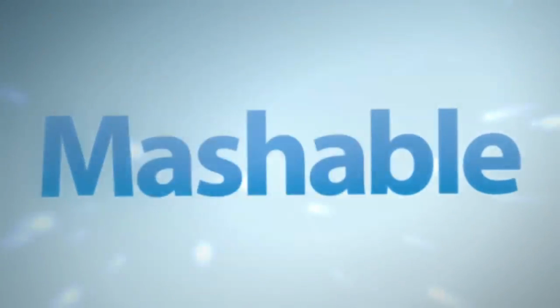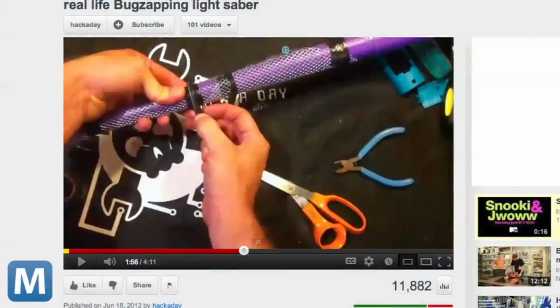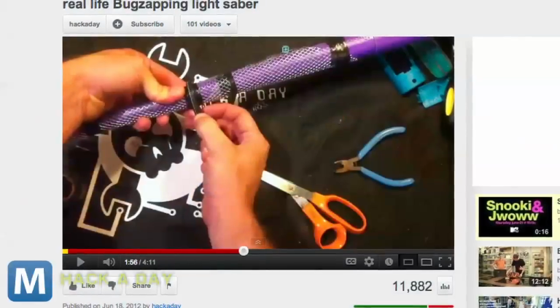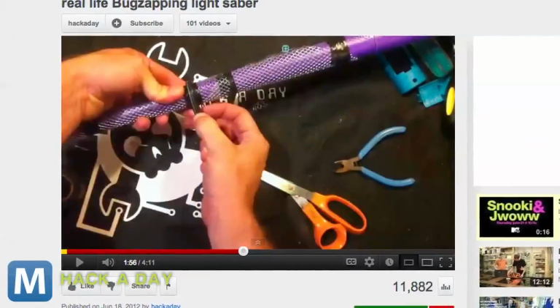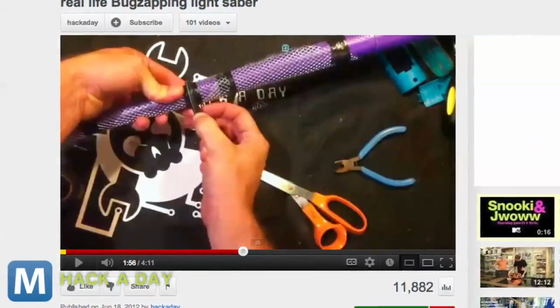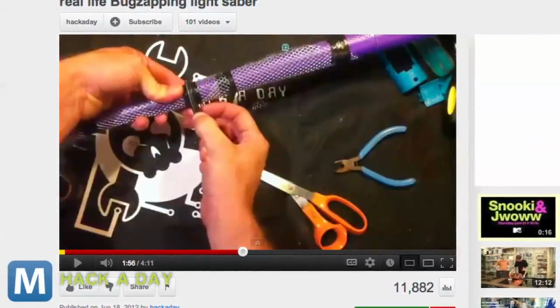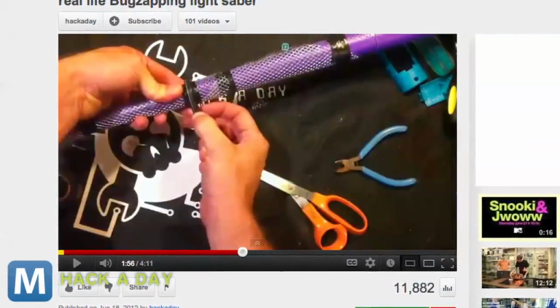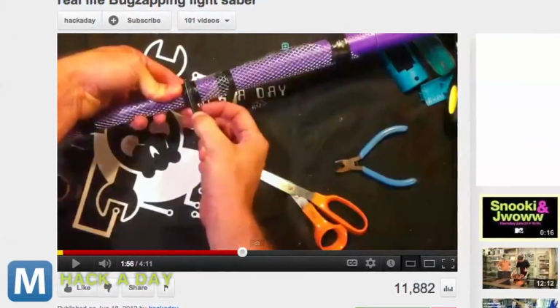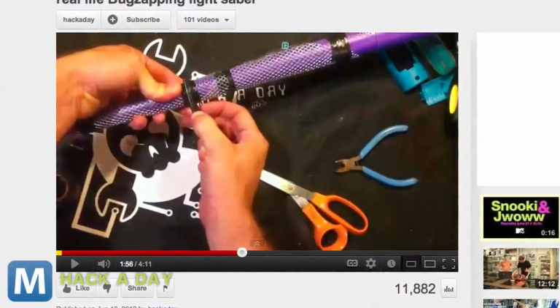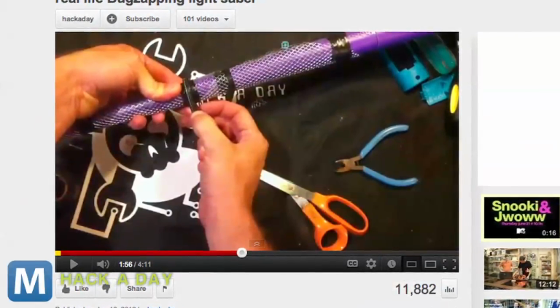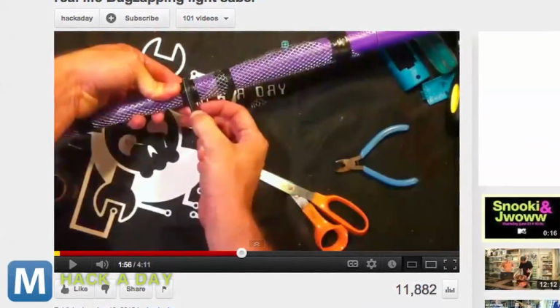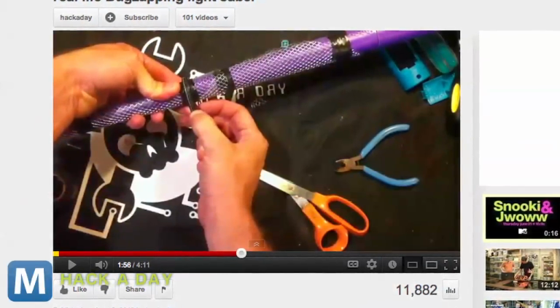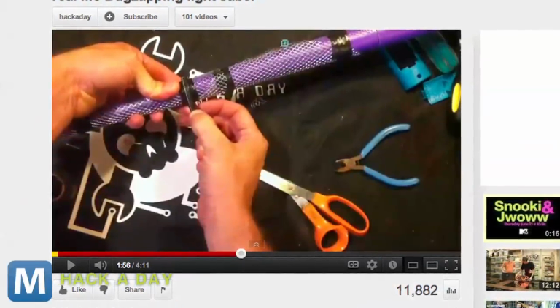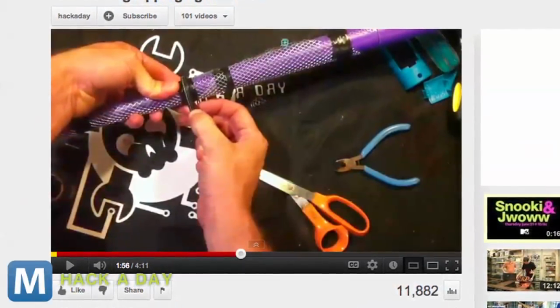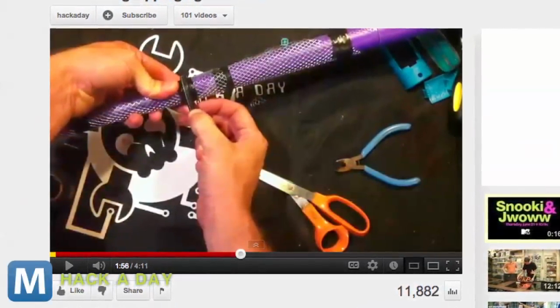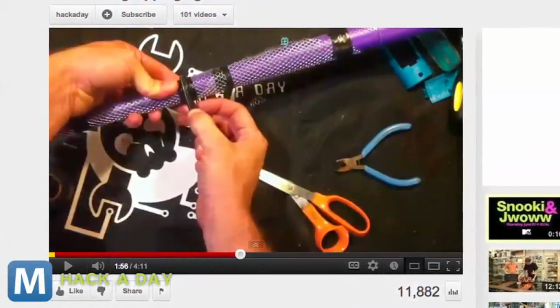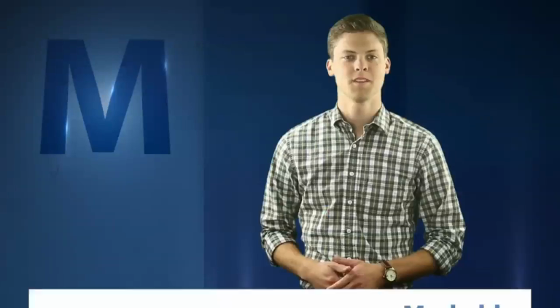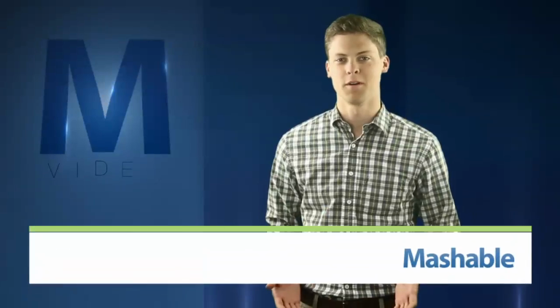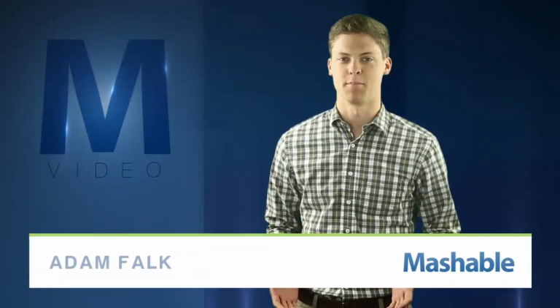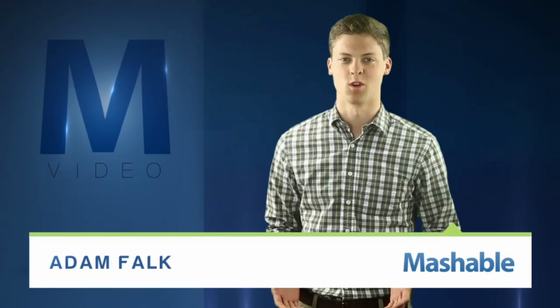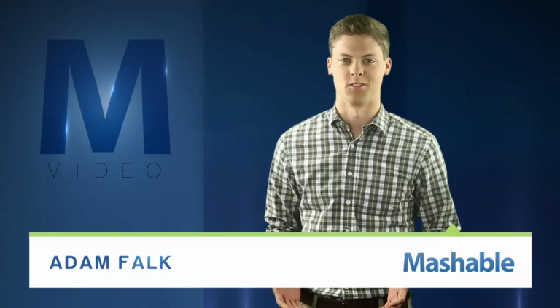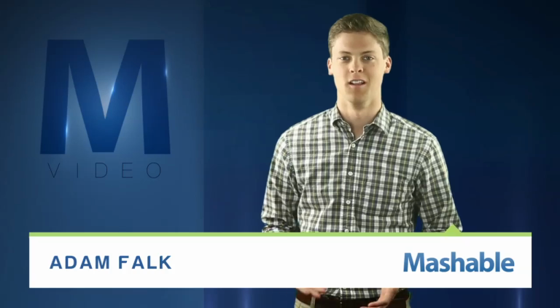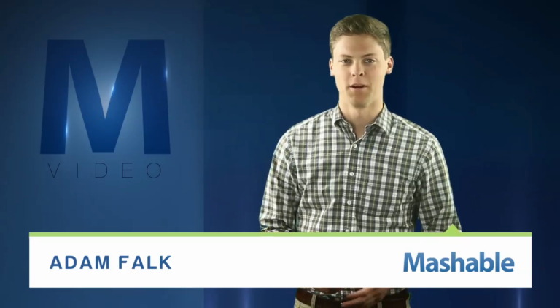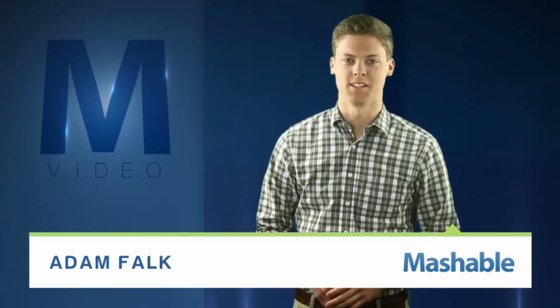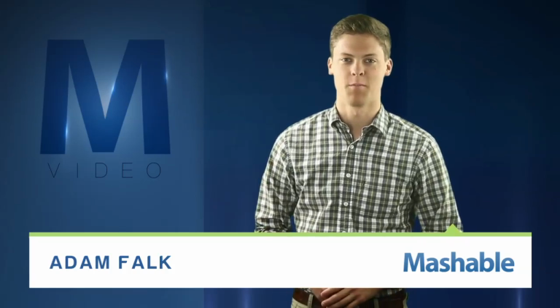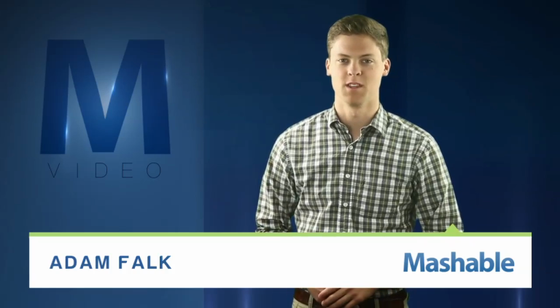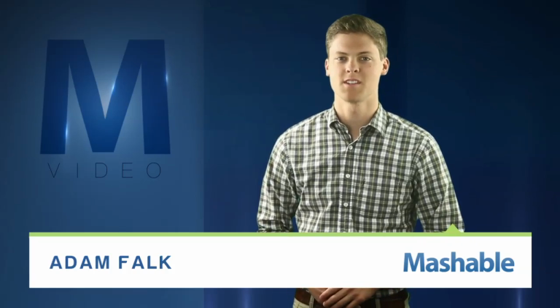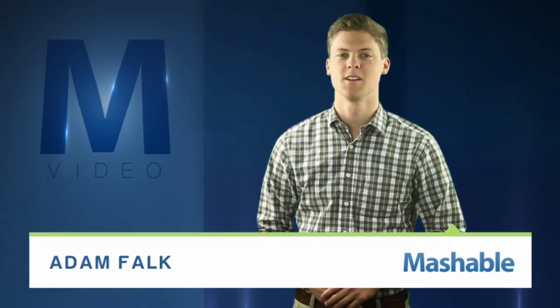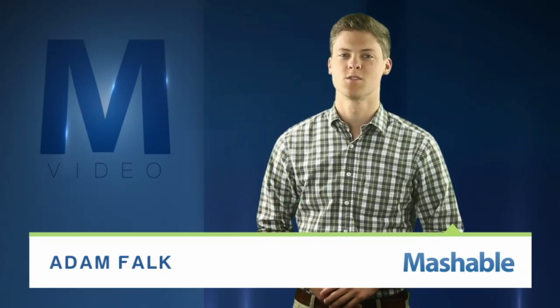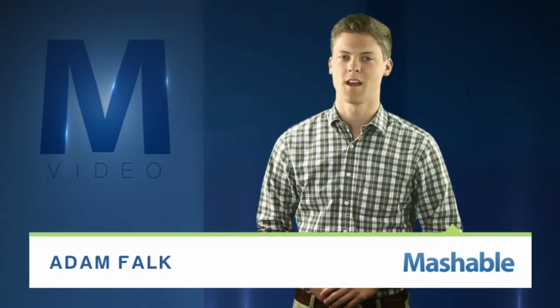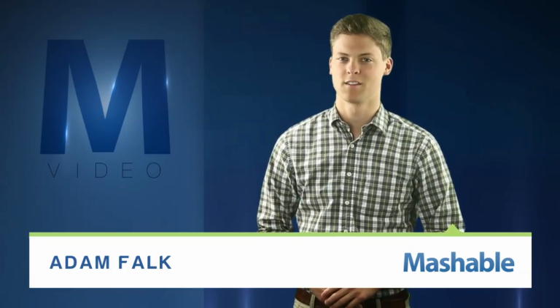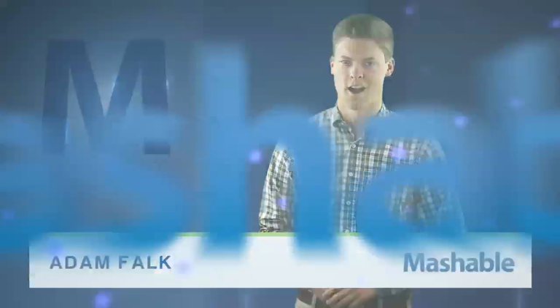It's not a stream of plasma, unfortunately, but rather a sandwich of electrically charged wire meshes — that's how bug zappers work, after all. A bug that gets caught between the meshes creates a short and gets fried.